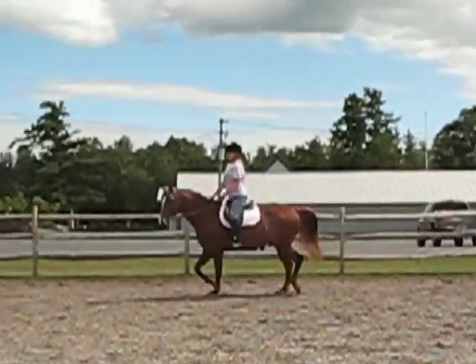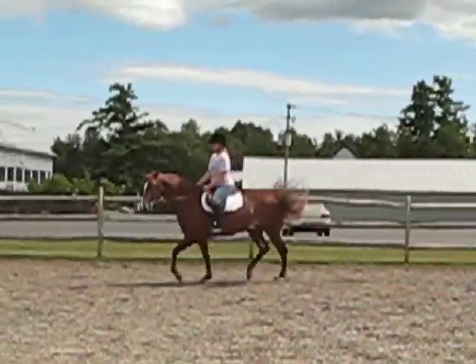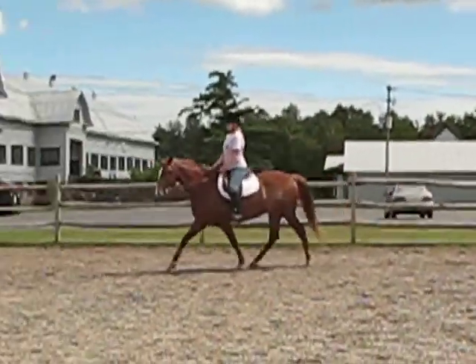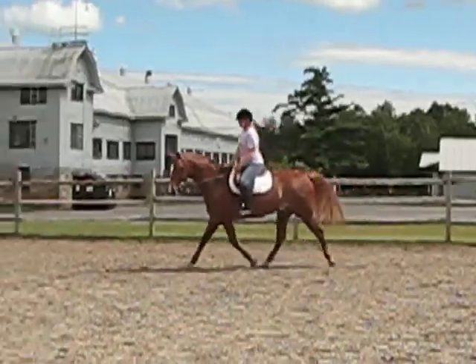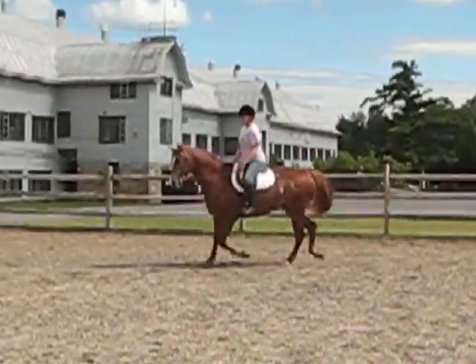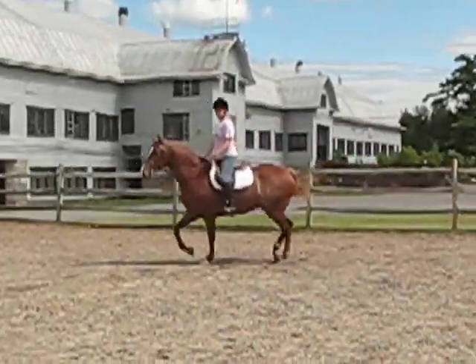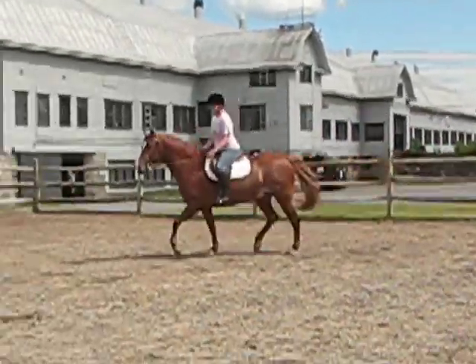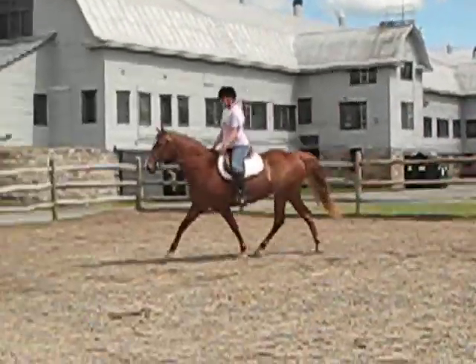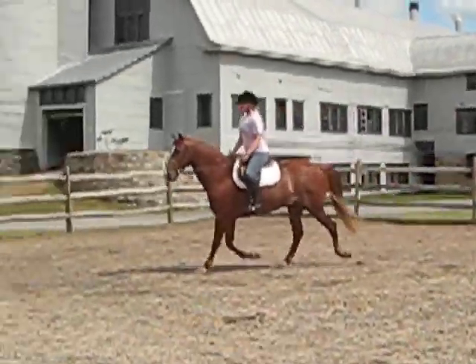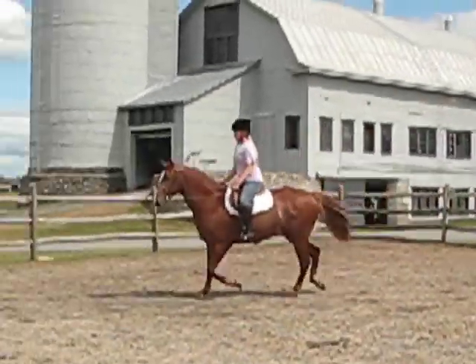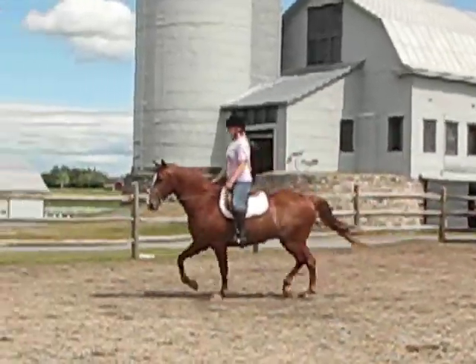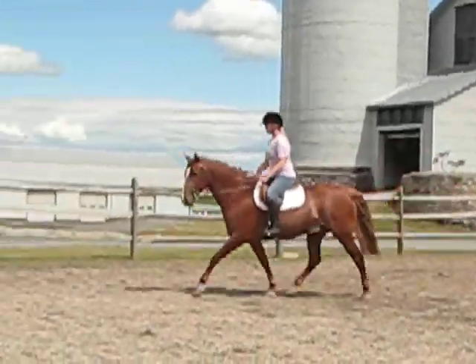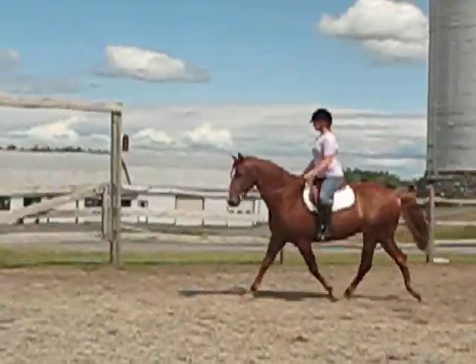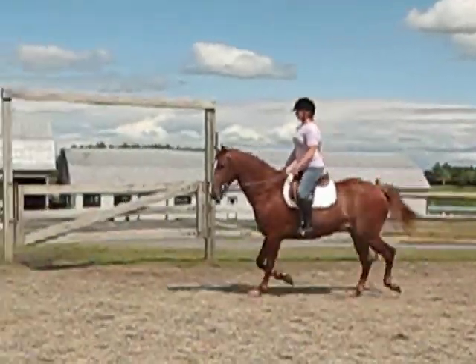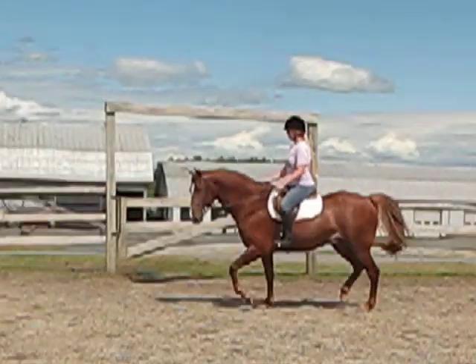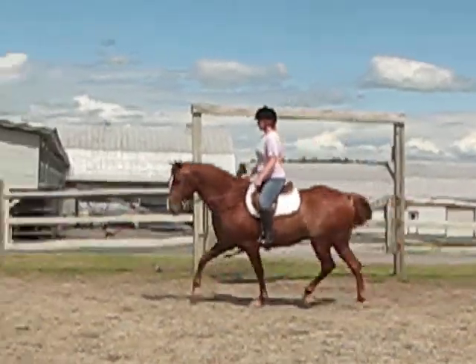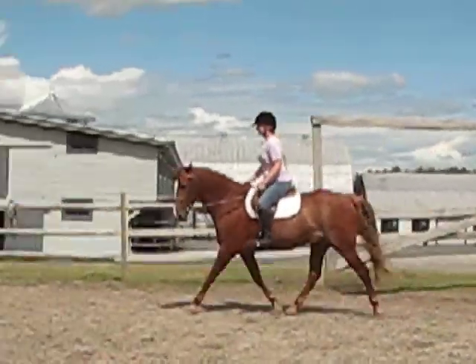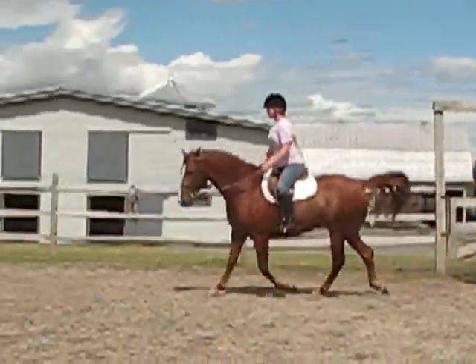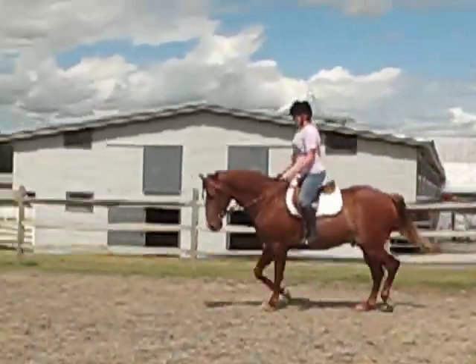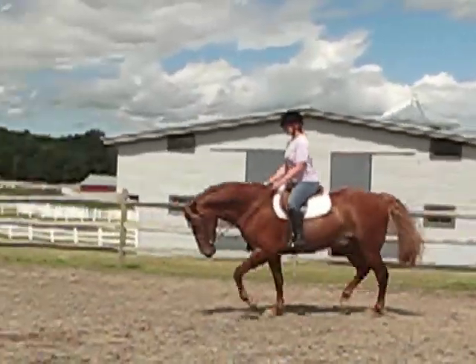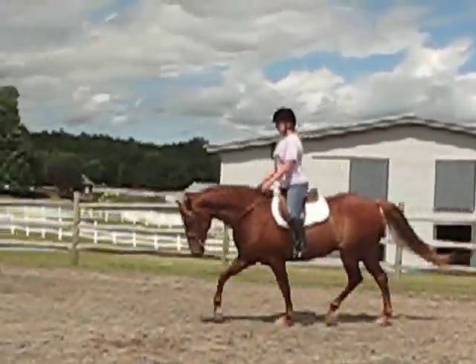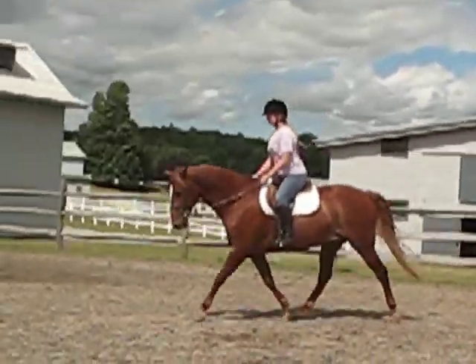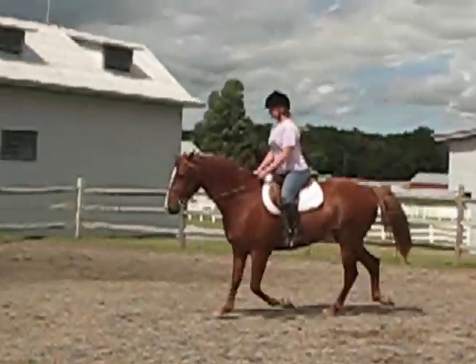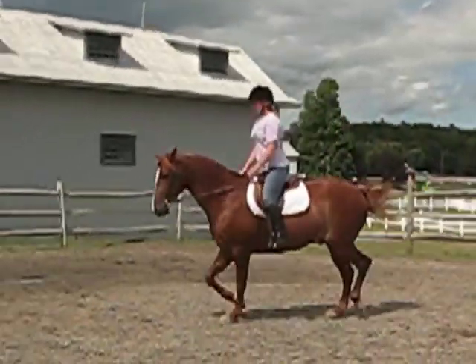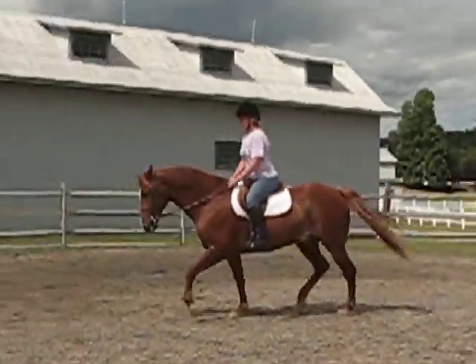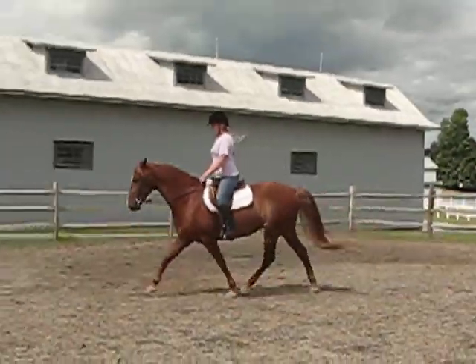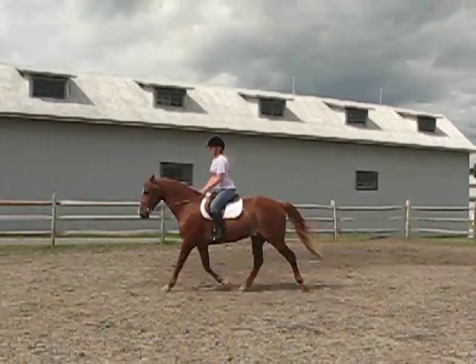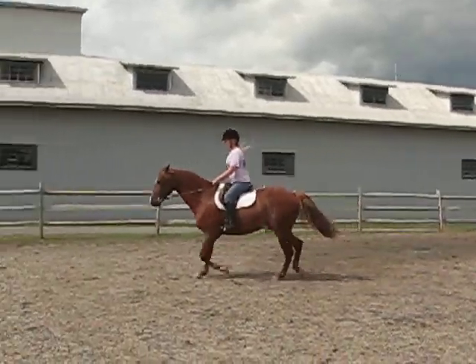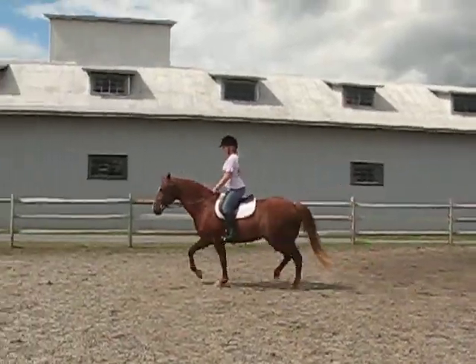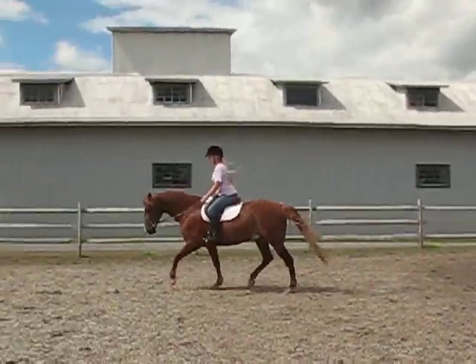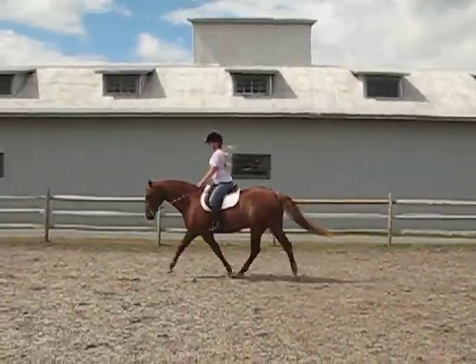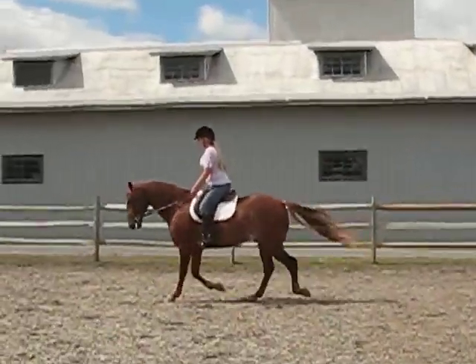When you do decide to come down to the walk, I would just sort of, you know, either through two points or just stay up off his back. Just sort of talk him down through it. Use a little bit of fingers and just bring him down when you're ready. I know you're enjoying this tremendously — he's plenty fit.